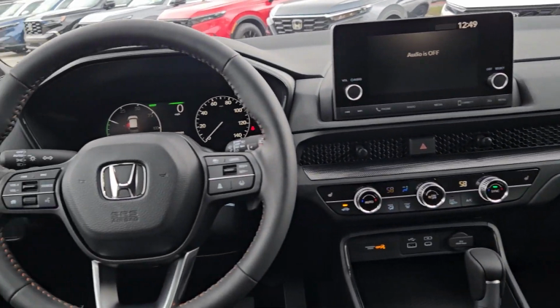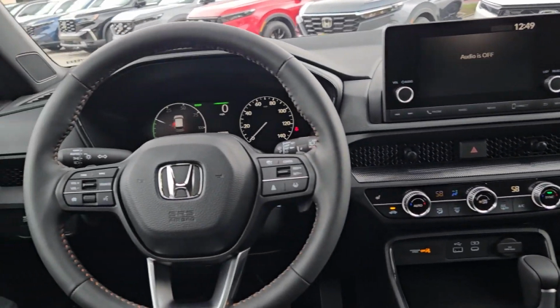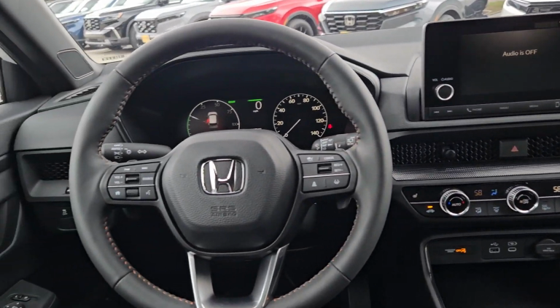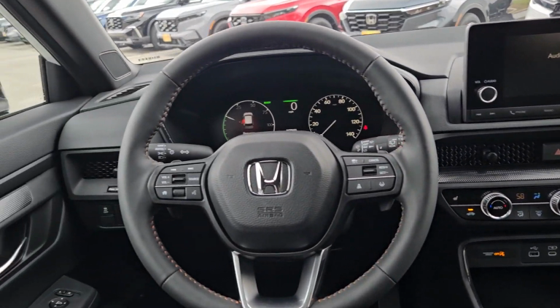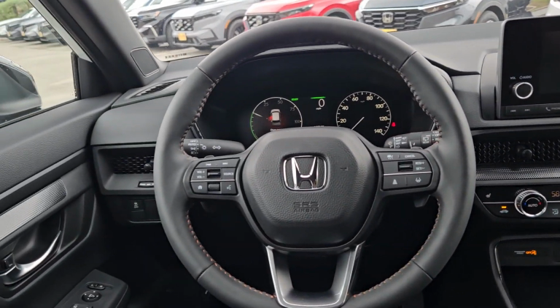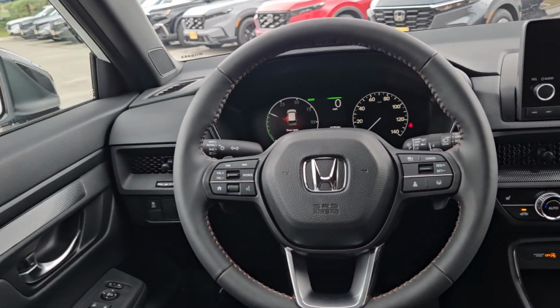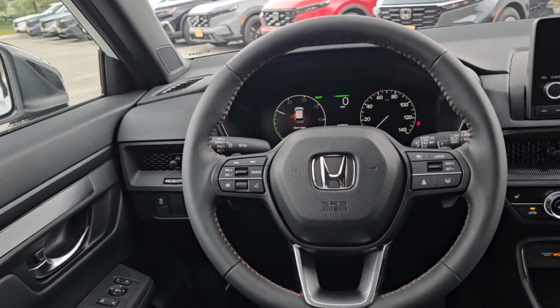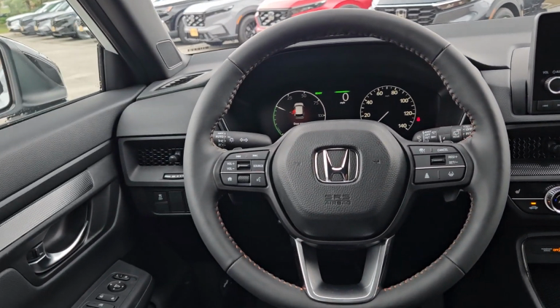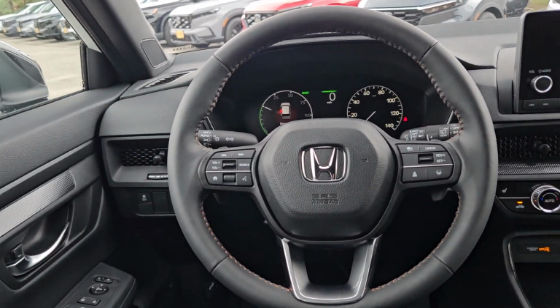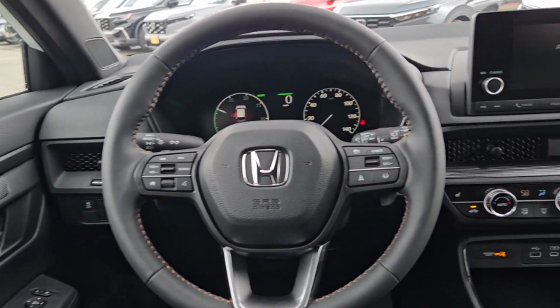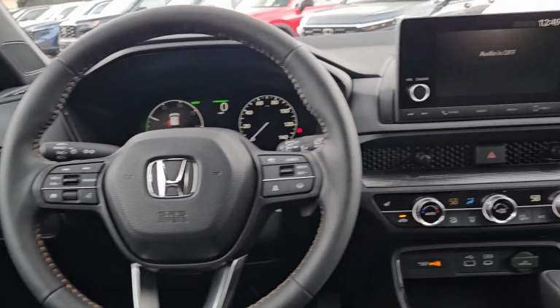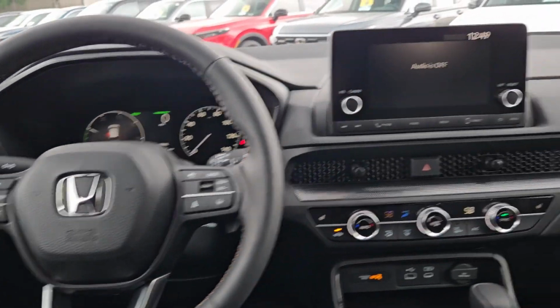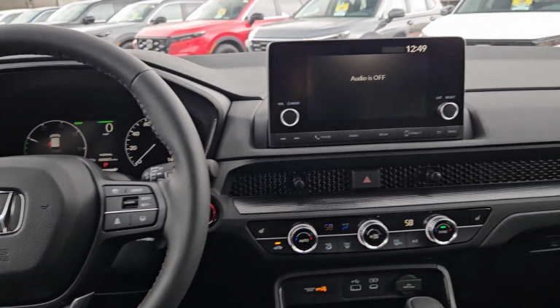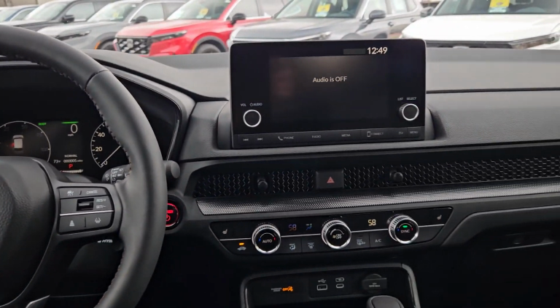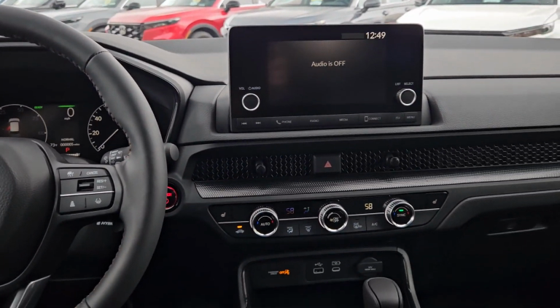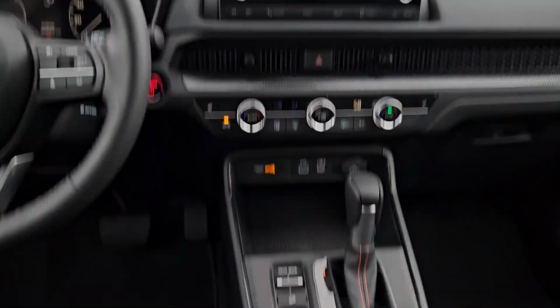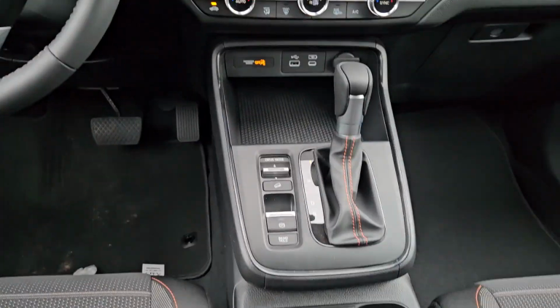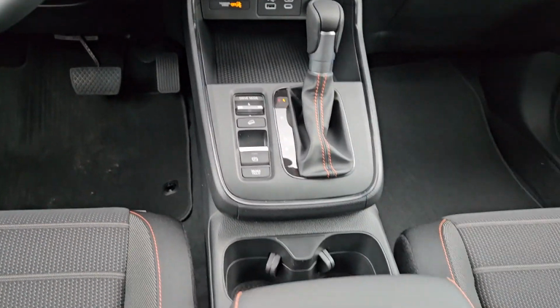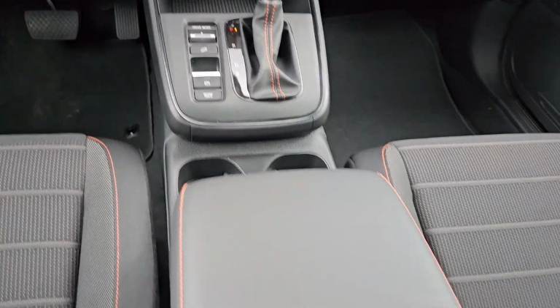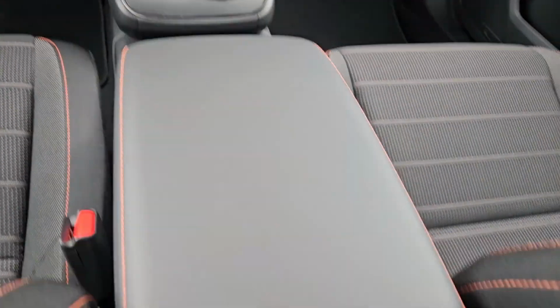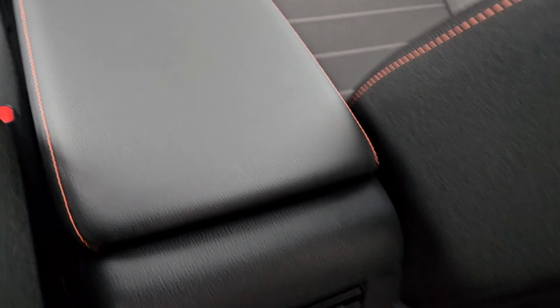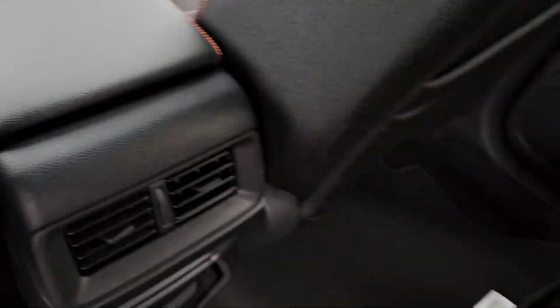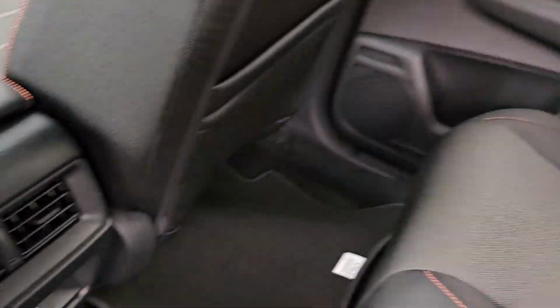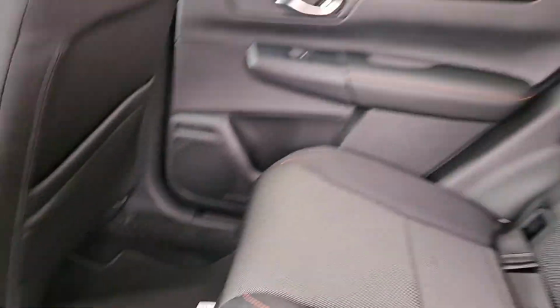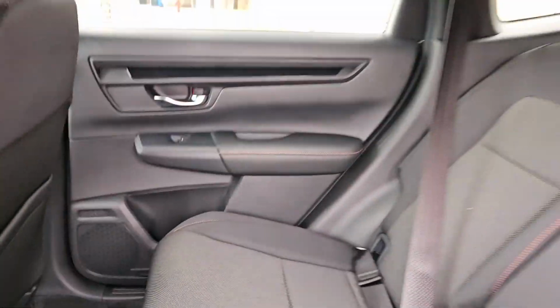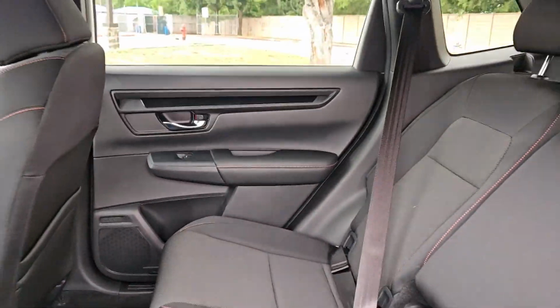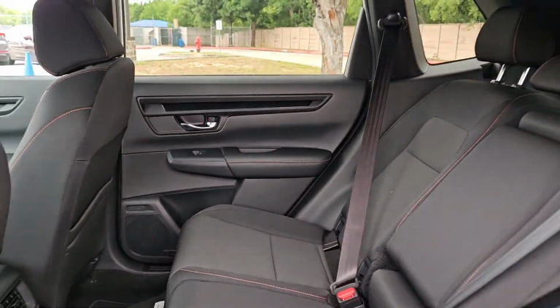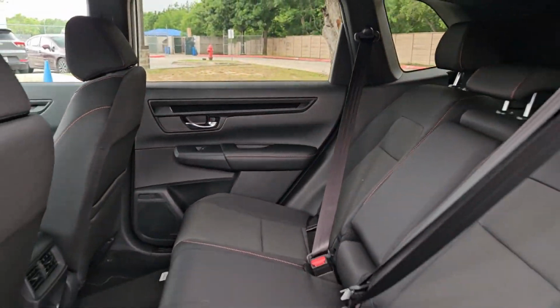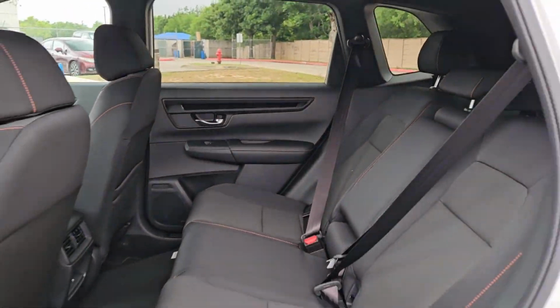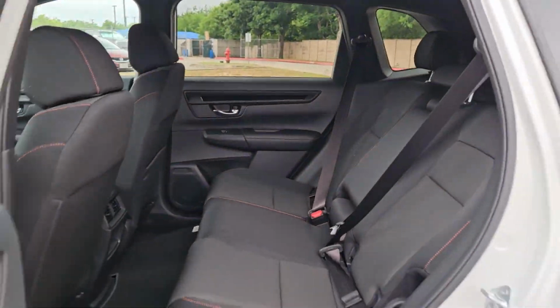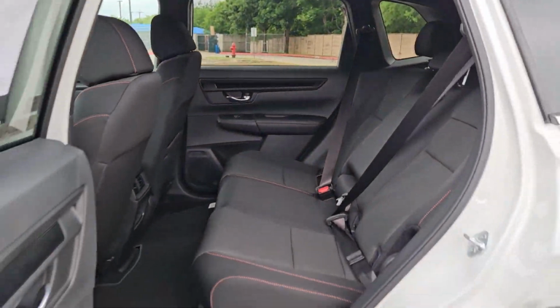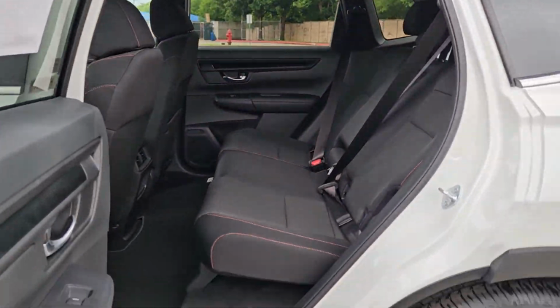Feel the pull of adventure in this sporty CR-V Hybrid. Treat yourself to a test drive today. Our staff will toss you the keys and give you an outstanding customer experience.